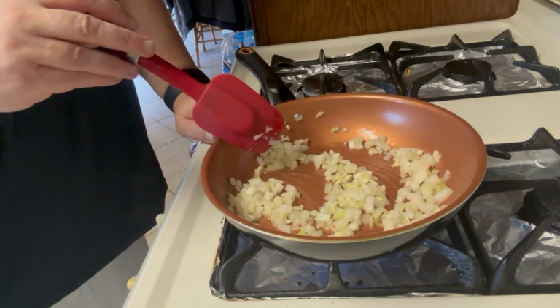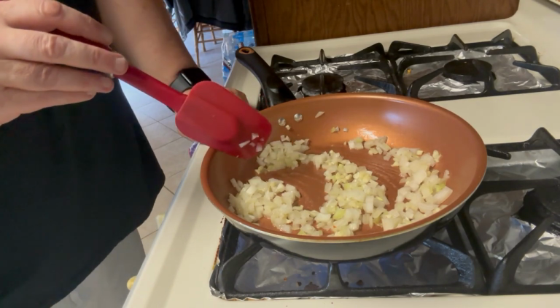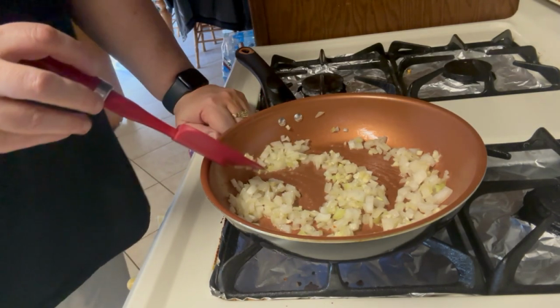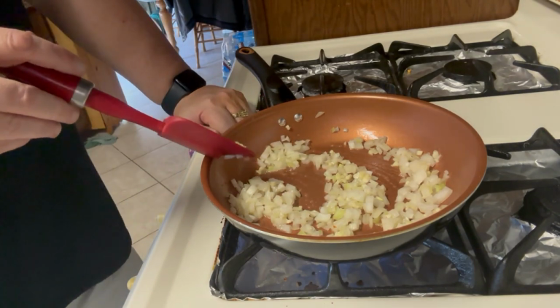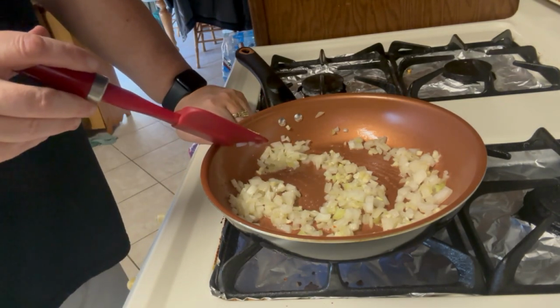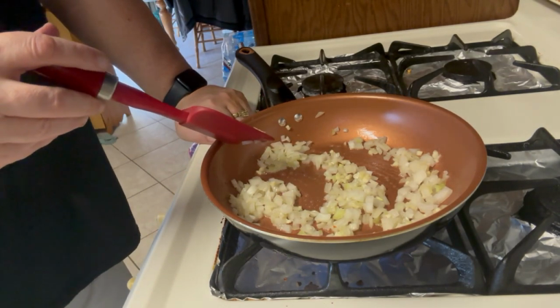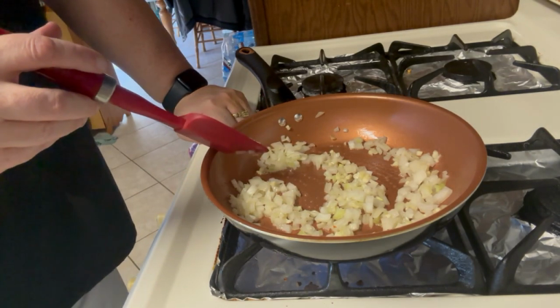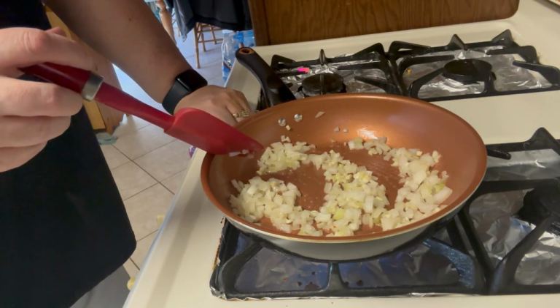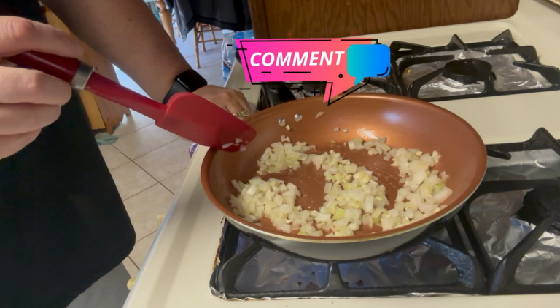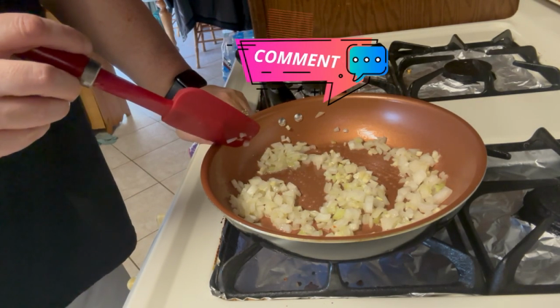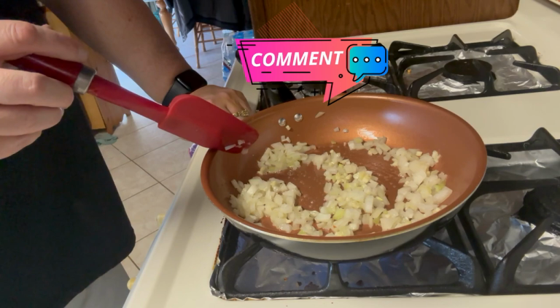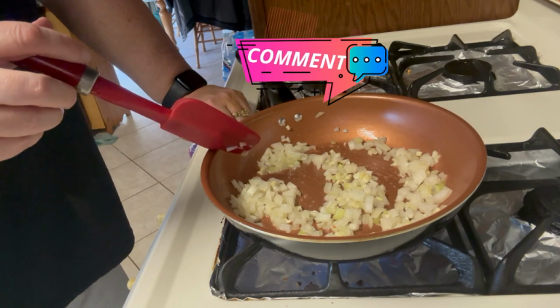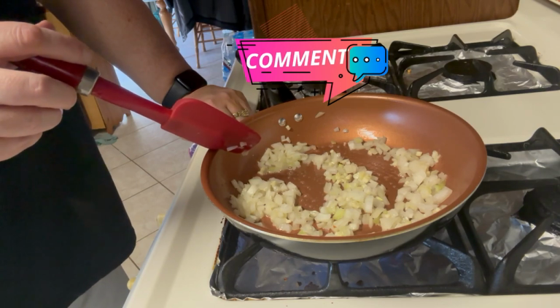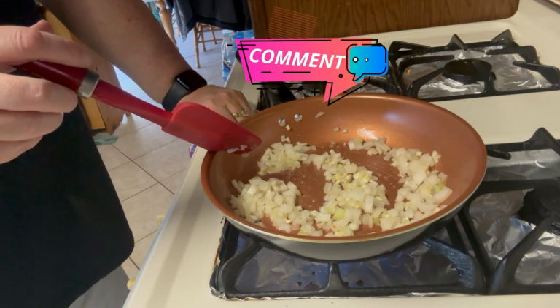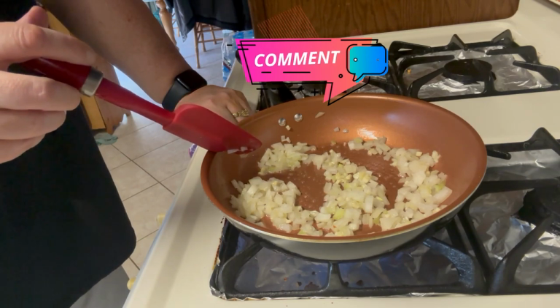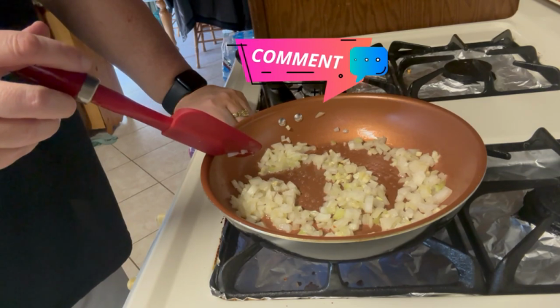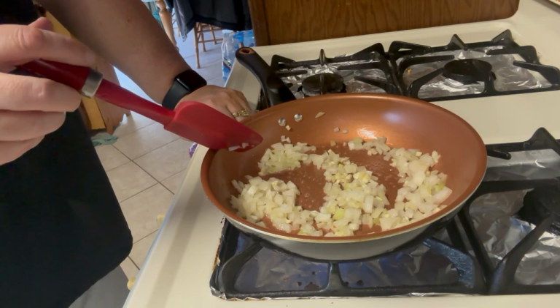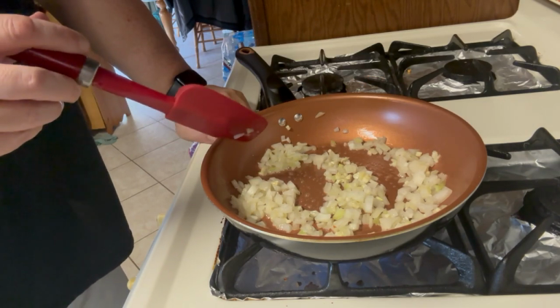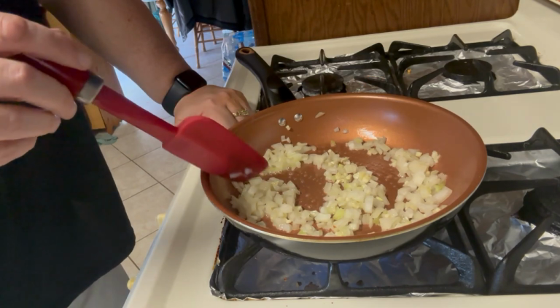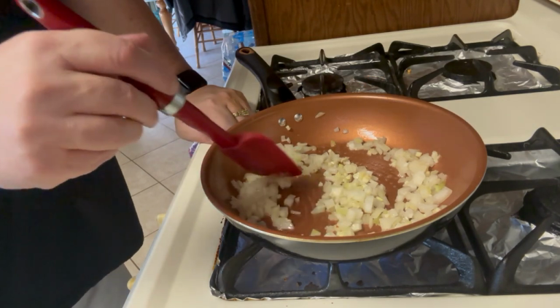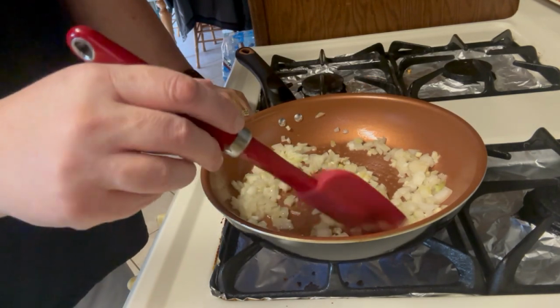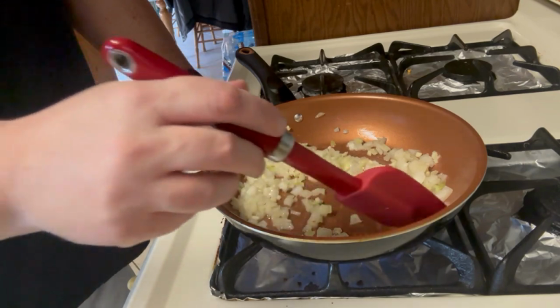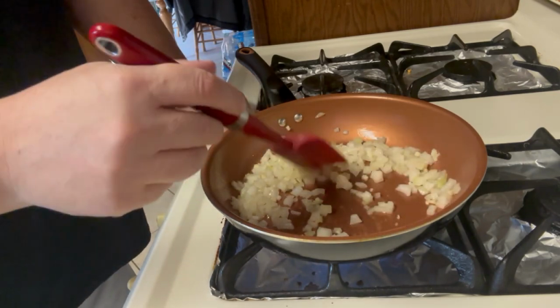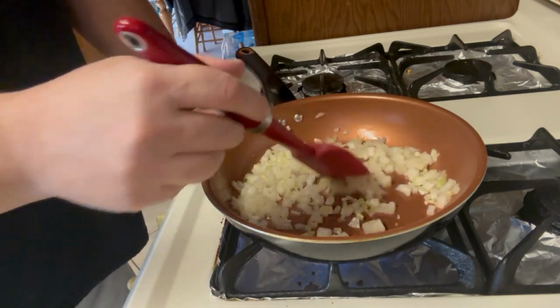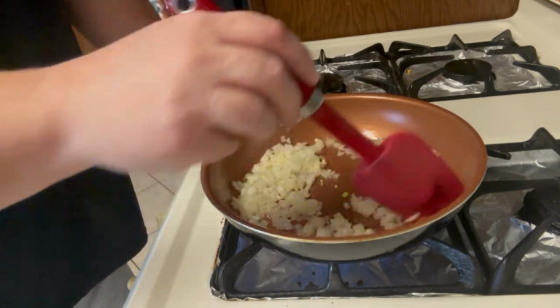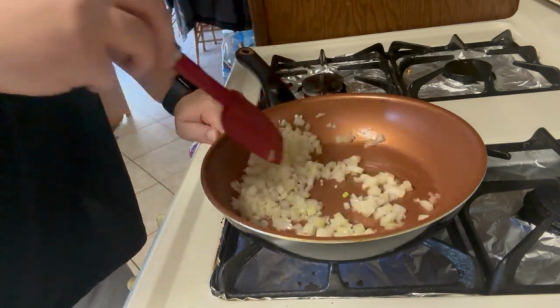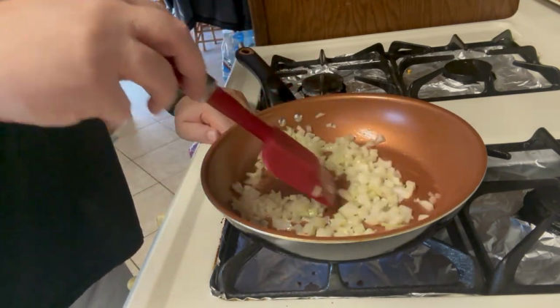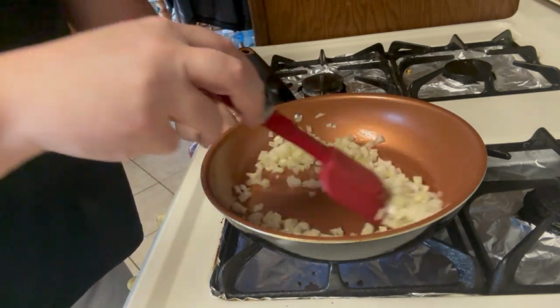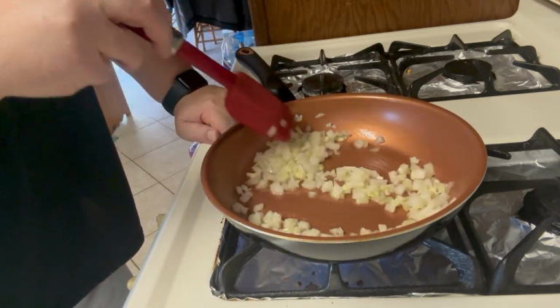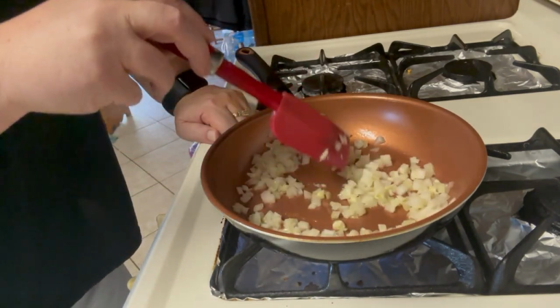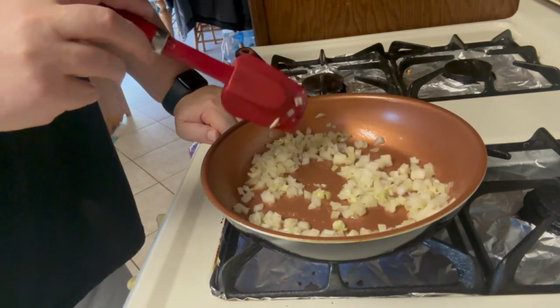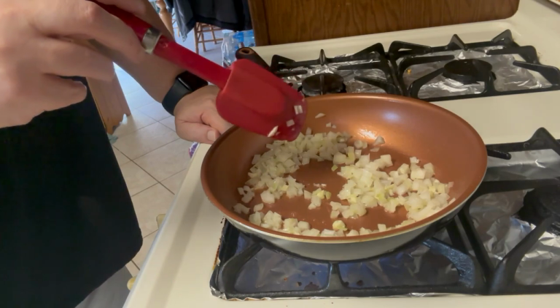One of the things is when we're done putting together the meatloaf, you're going to want to go ahead and put it in the refrigerator covered for about 30 minutes — at least 30 minutes. An hour is fine too, just depending on how much time you have, but a minimum of 30 minutes.